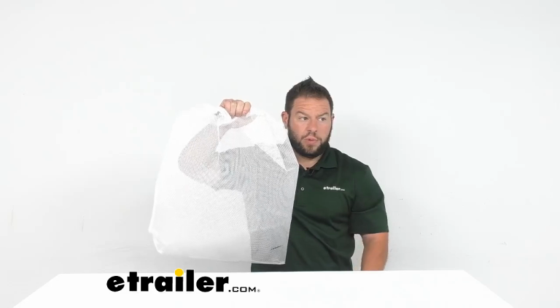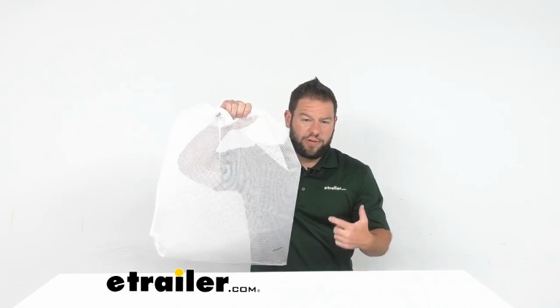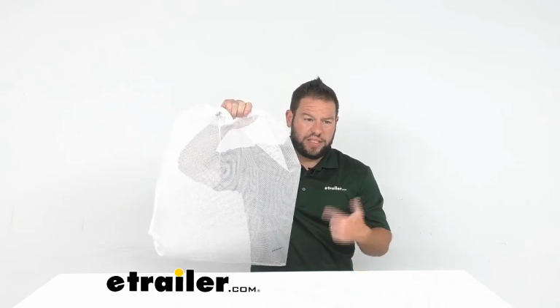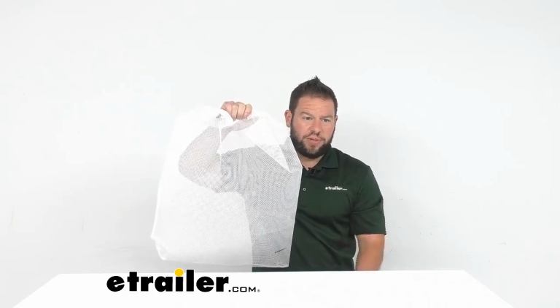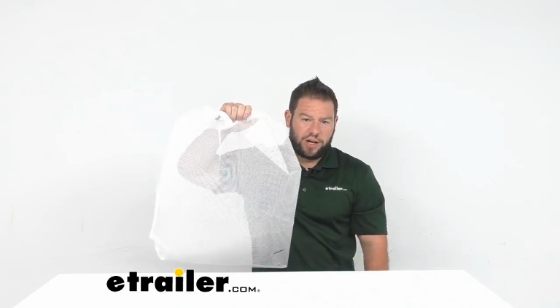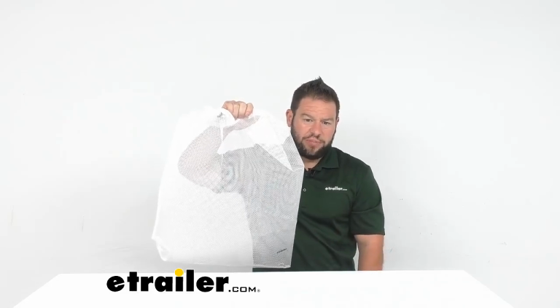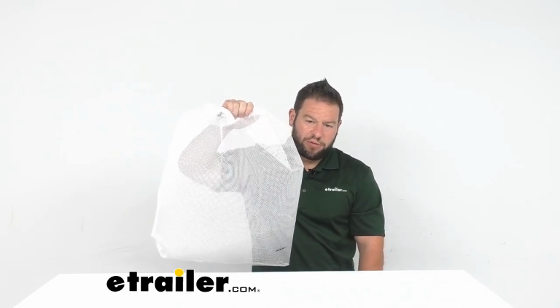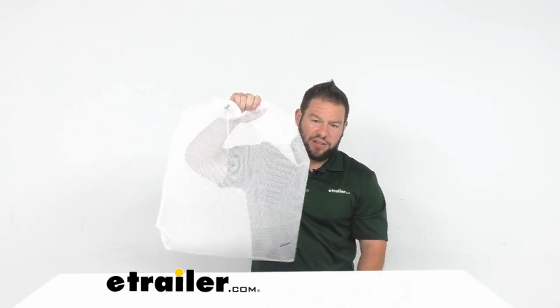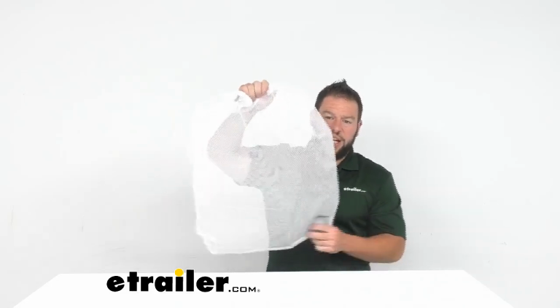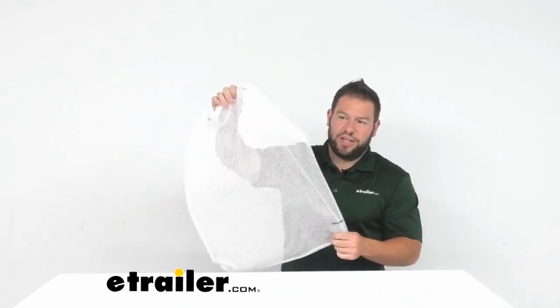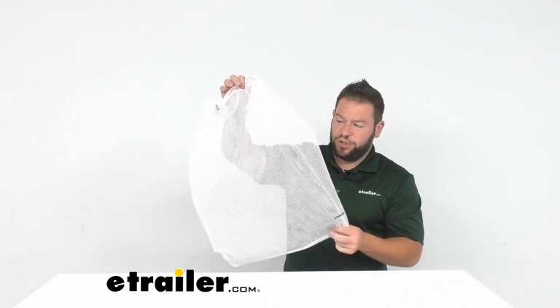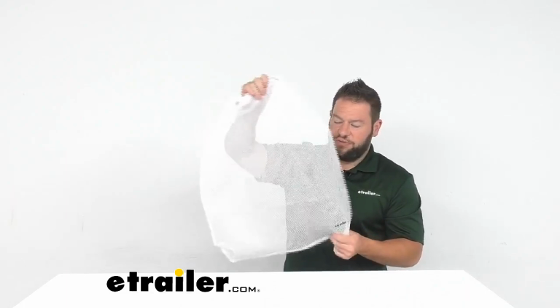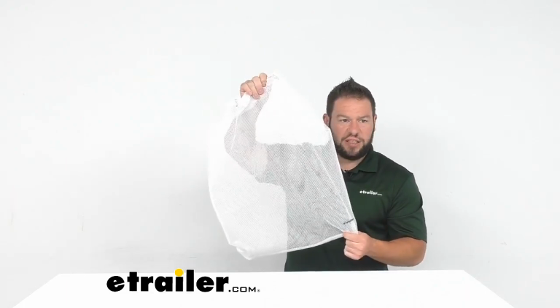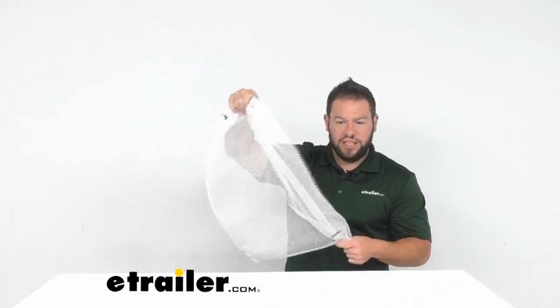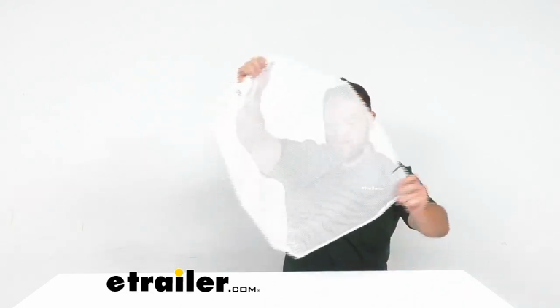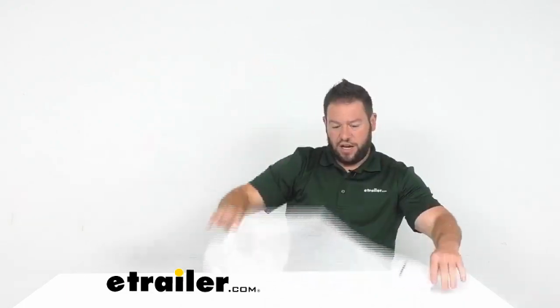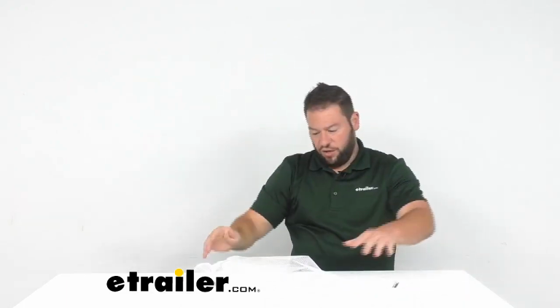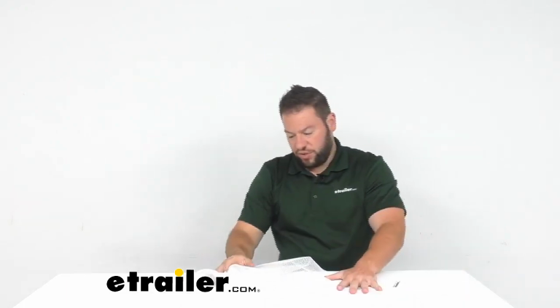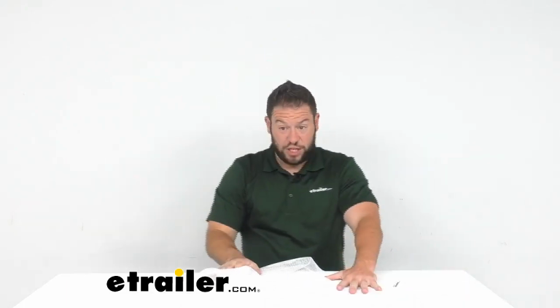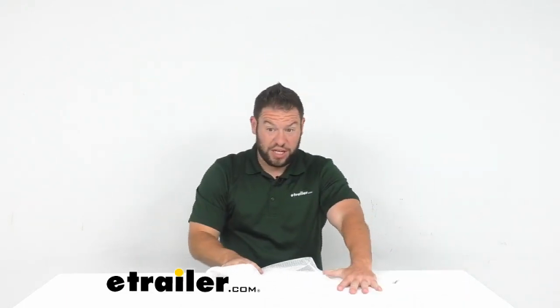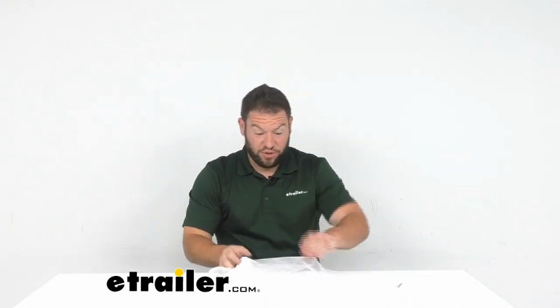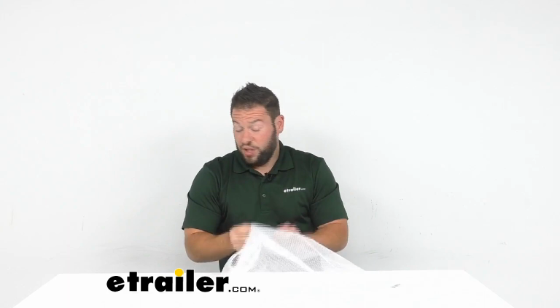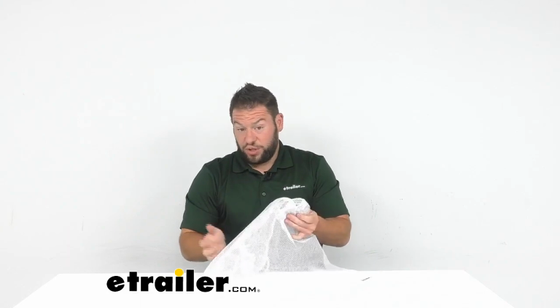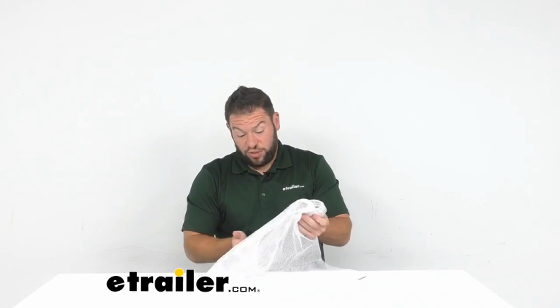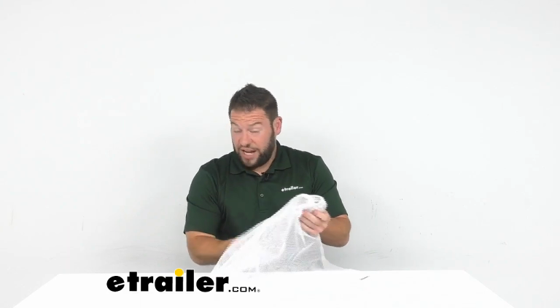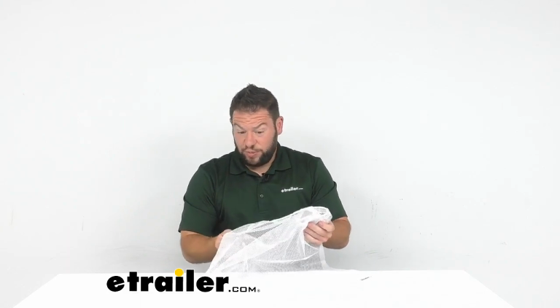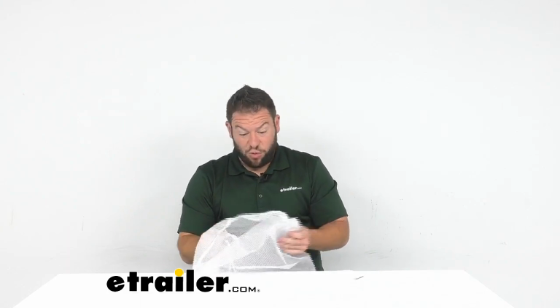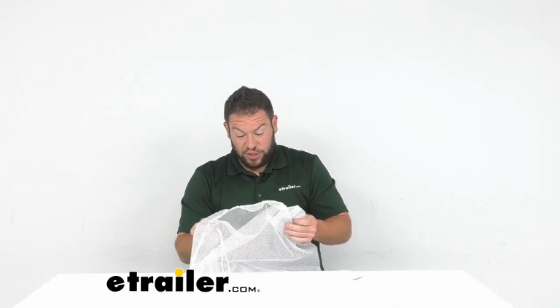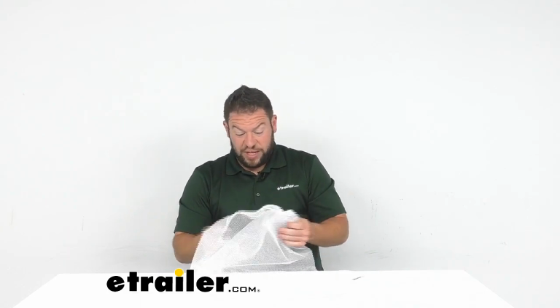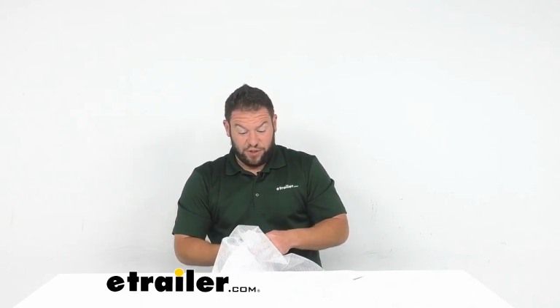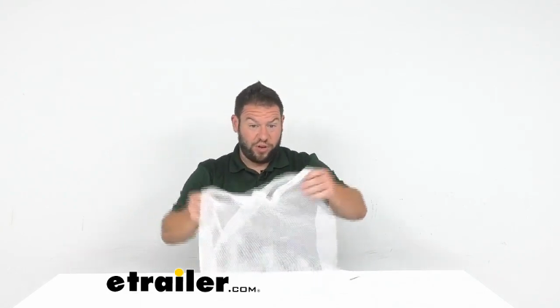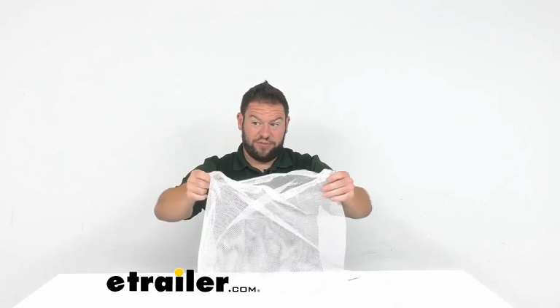What's up everybody, it's AJ with eTrail.com. Today we're checking out this nylon mesh laundry bag from Coghlan. This is going to be a good way to transport your laundry if you wanted to use it as a laundry bag, or if you just need a bag to put your wet stuff in.